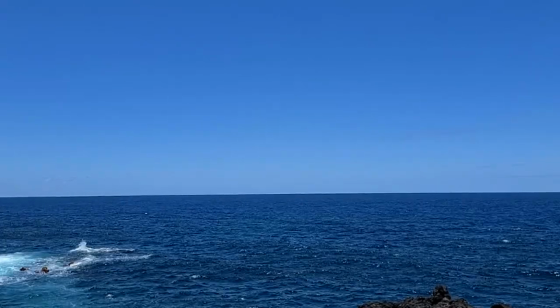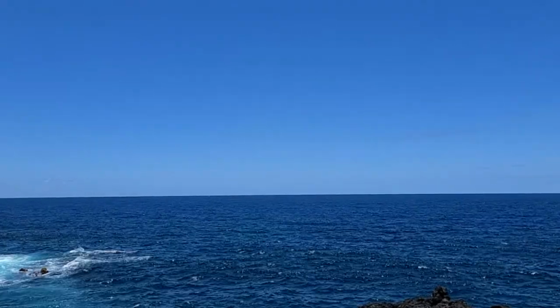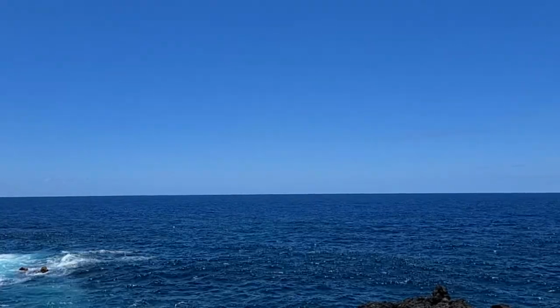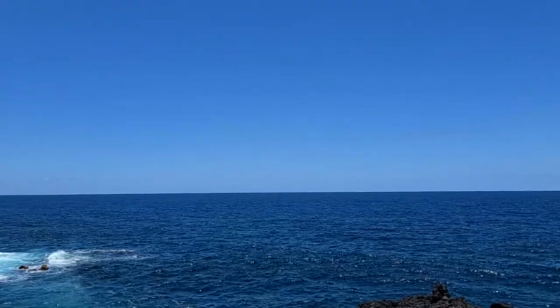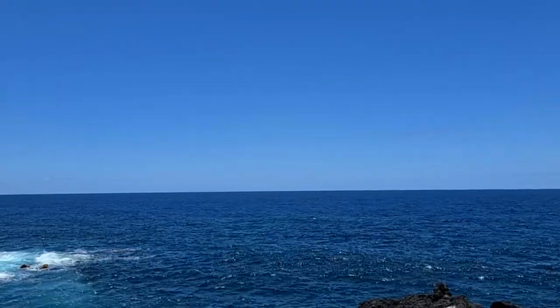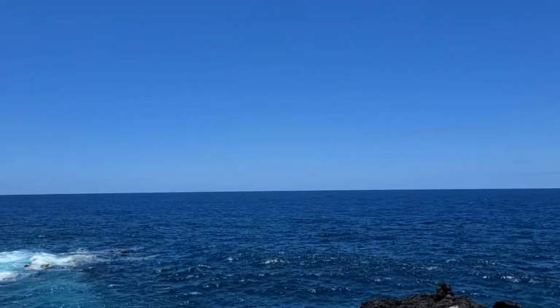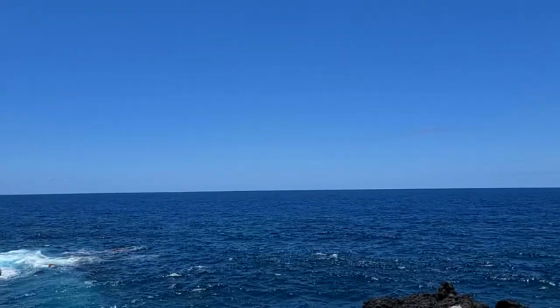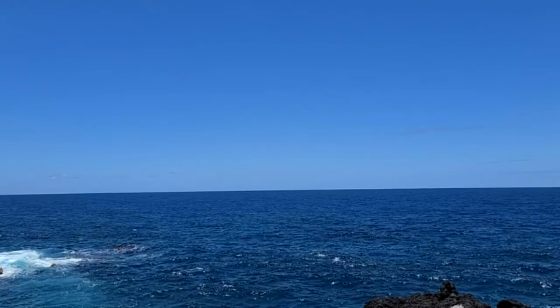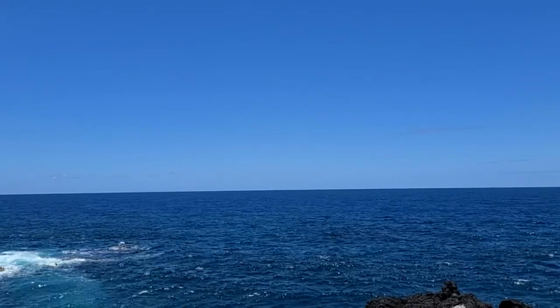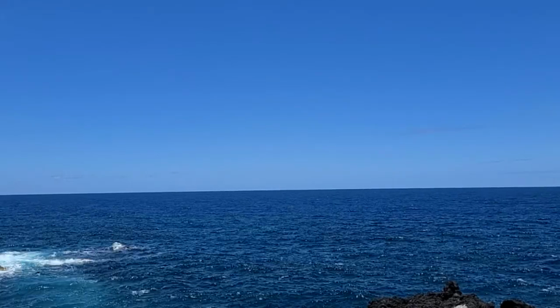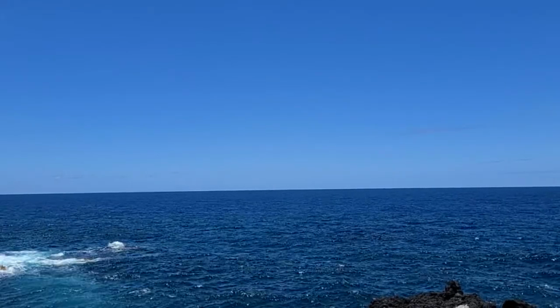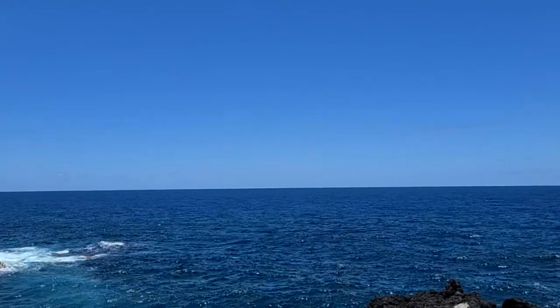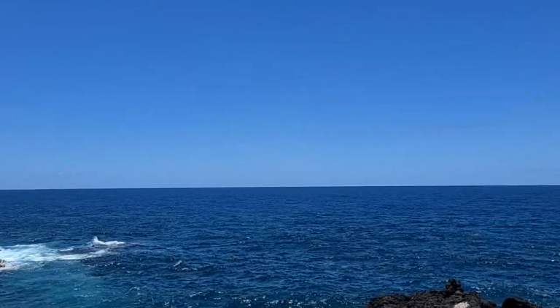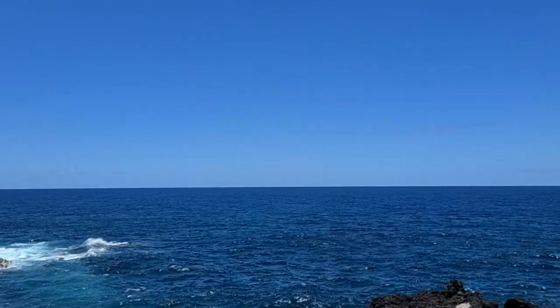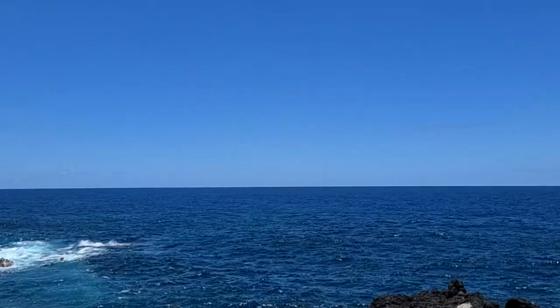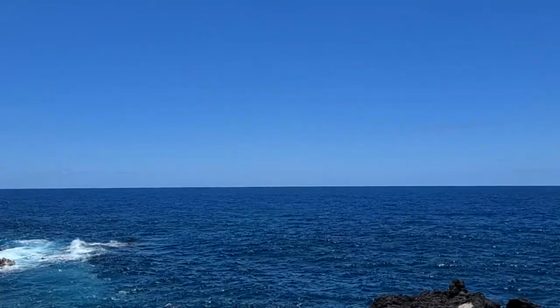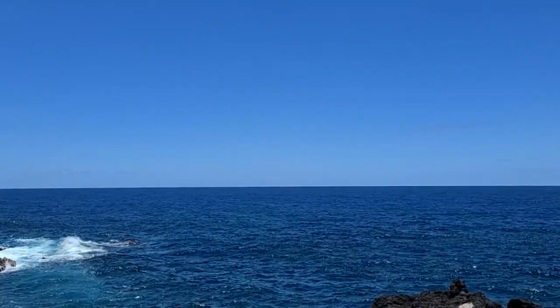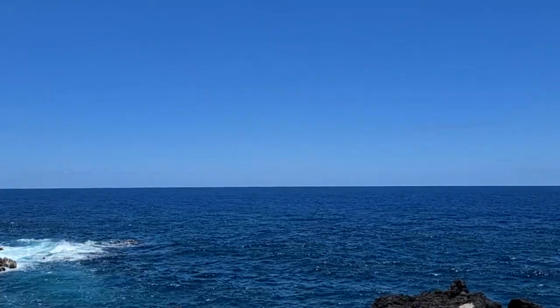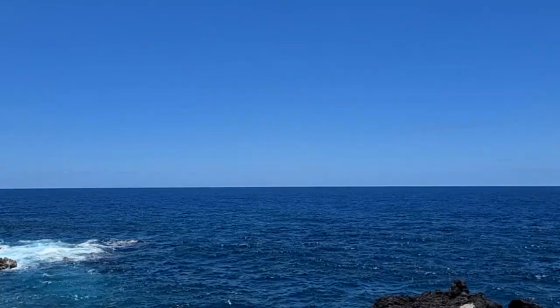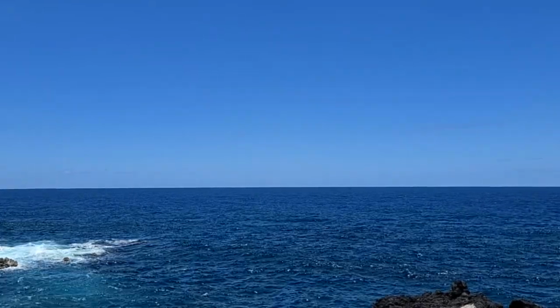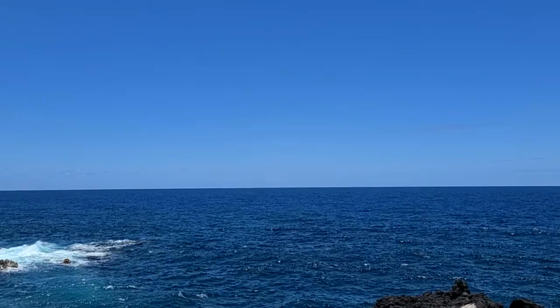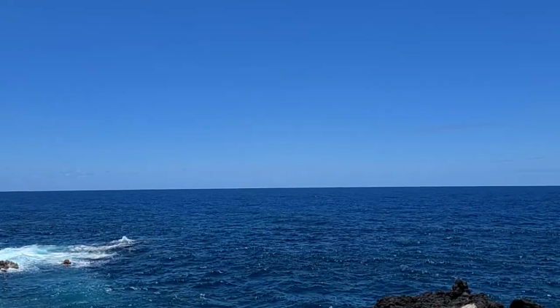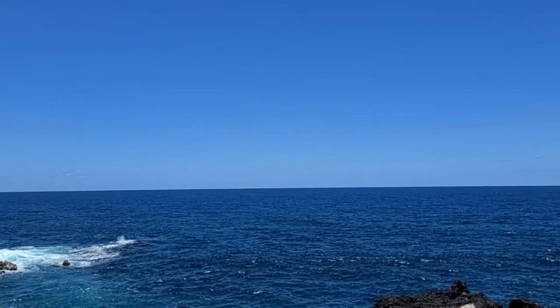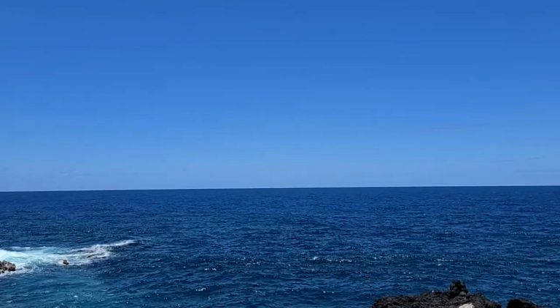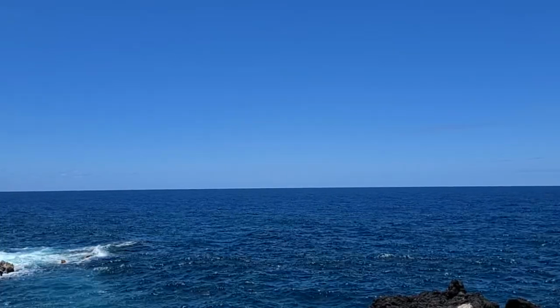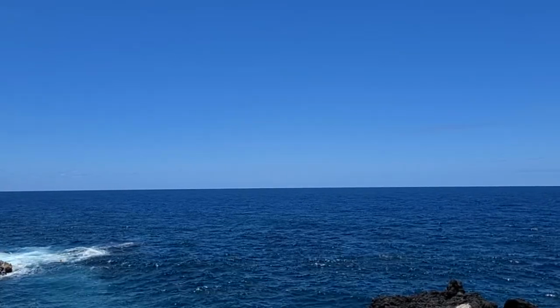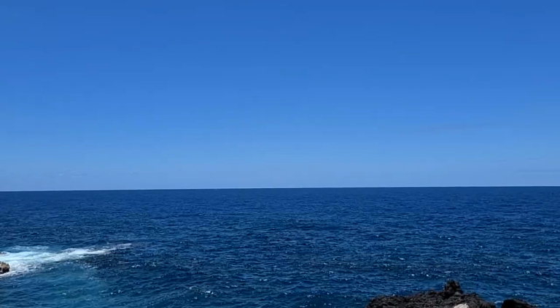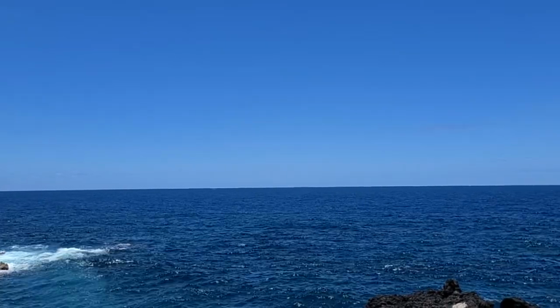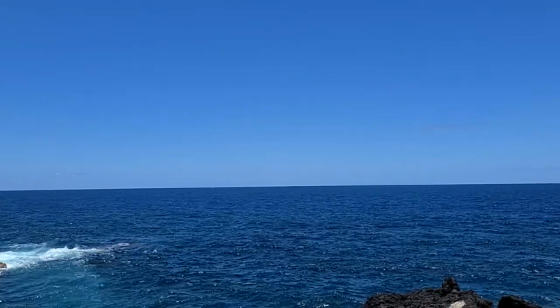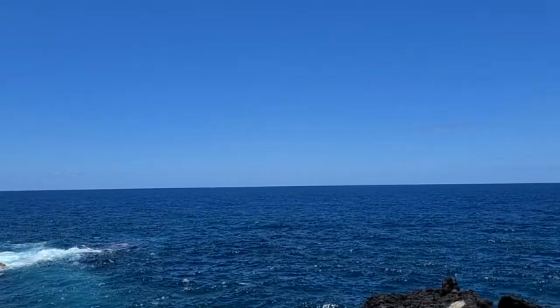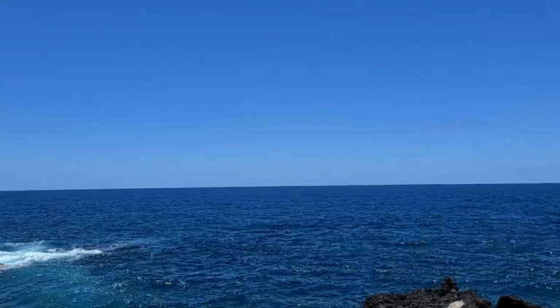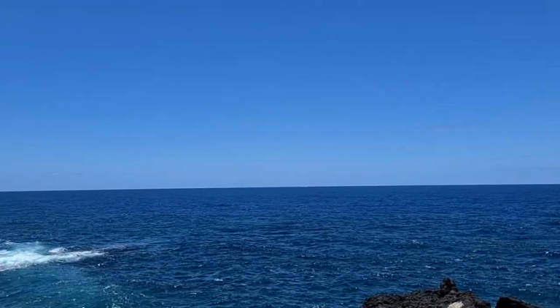I'm going to figure out what those whitecaps are way out there. Could be a whale breaching. Because that's the only whitecaps out there.